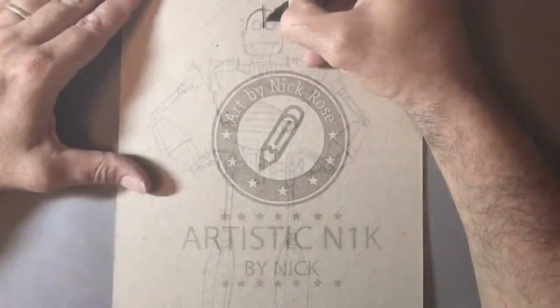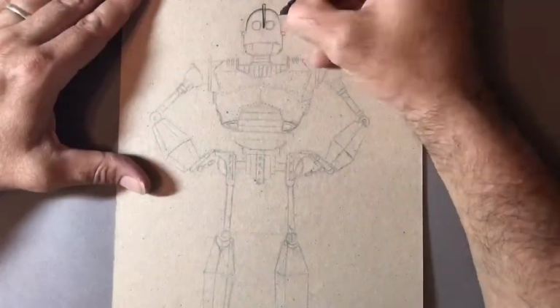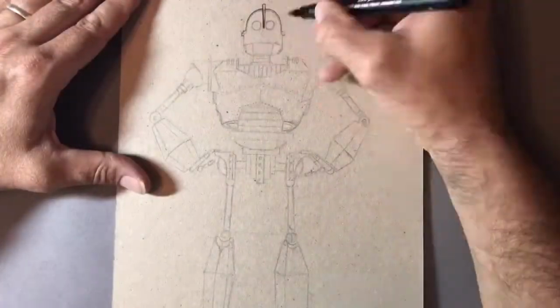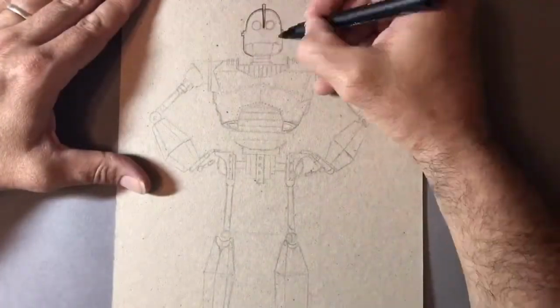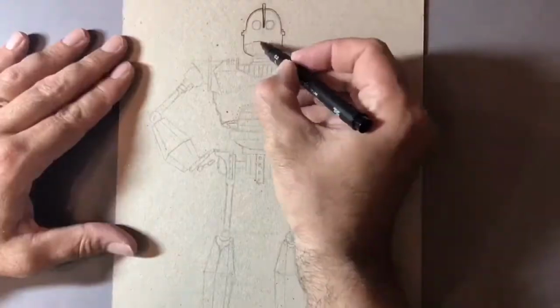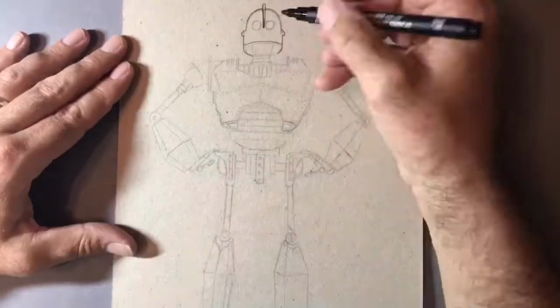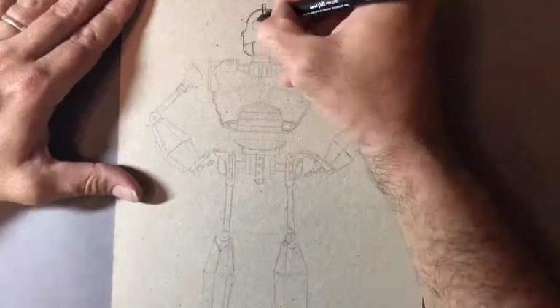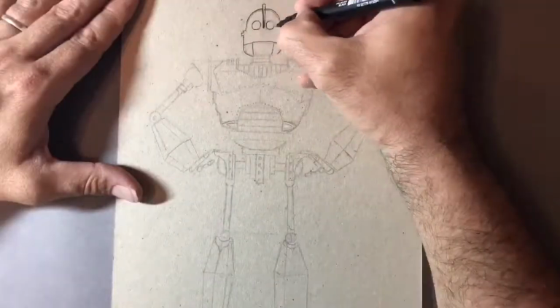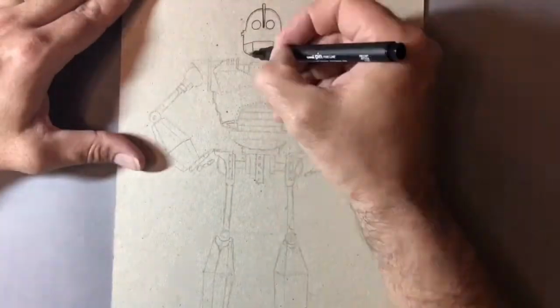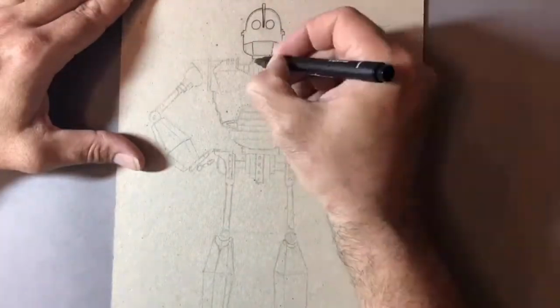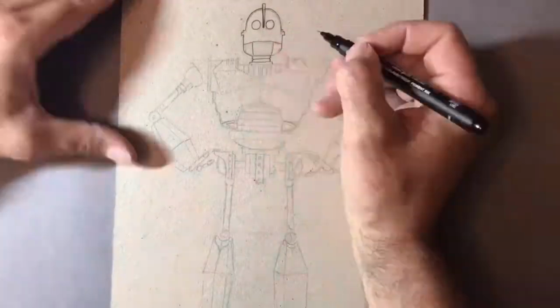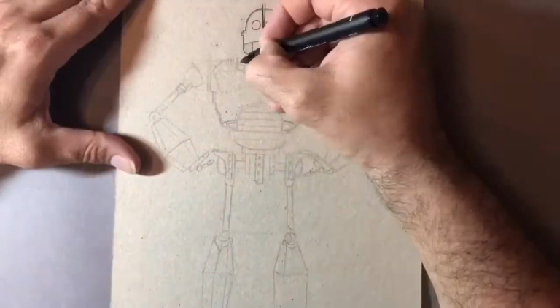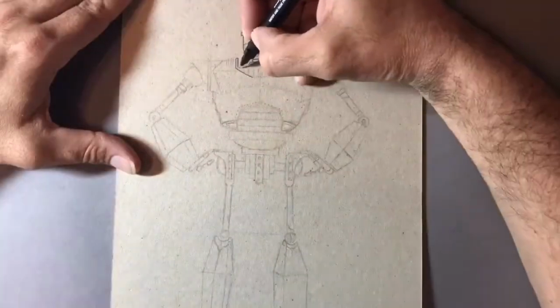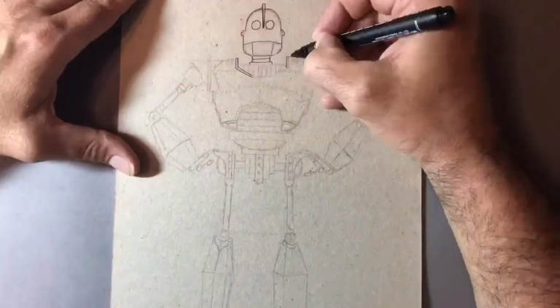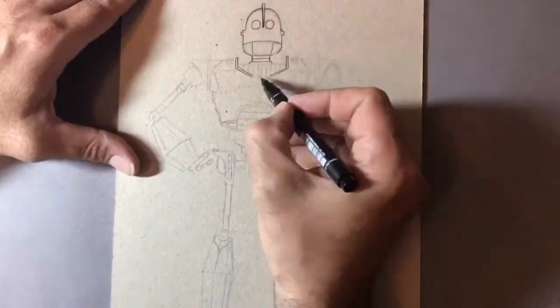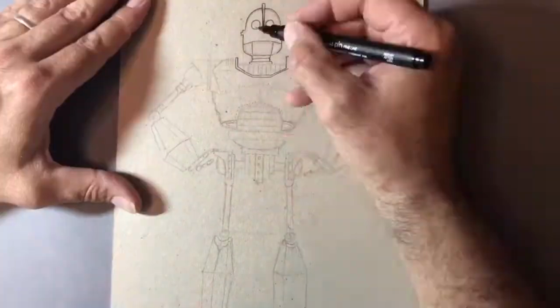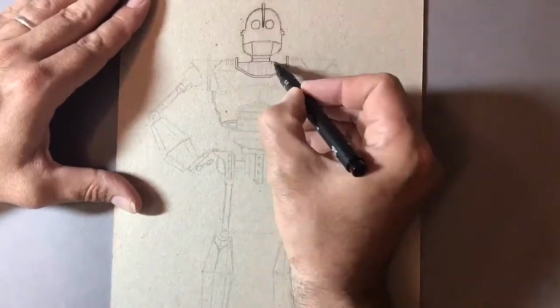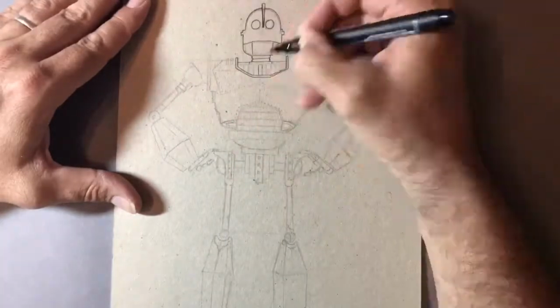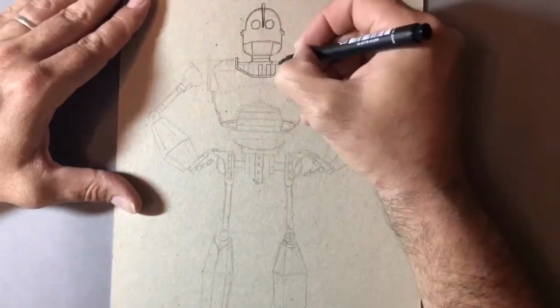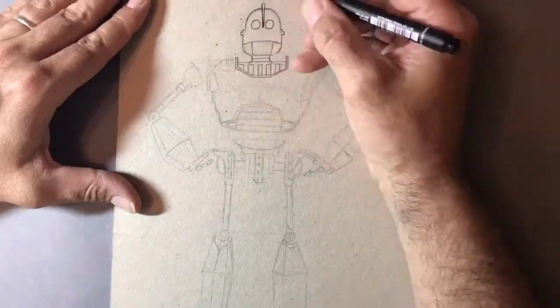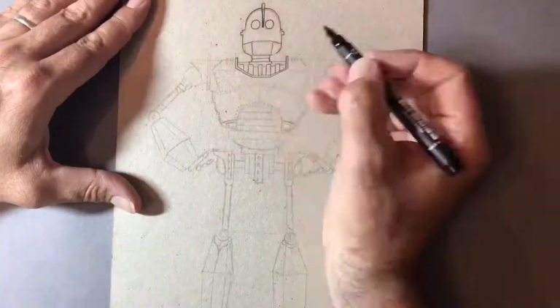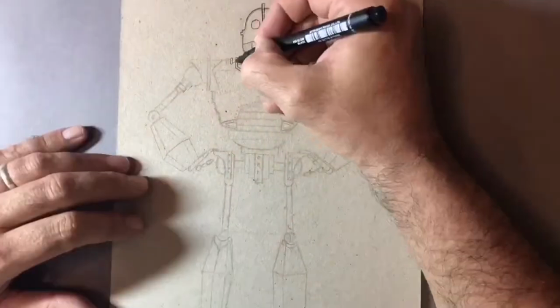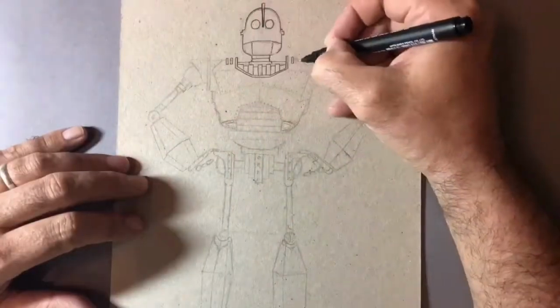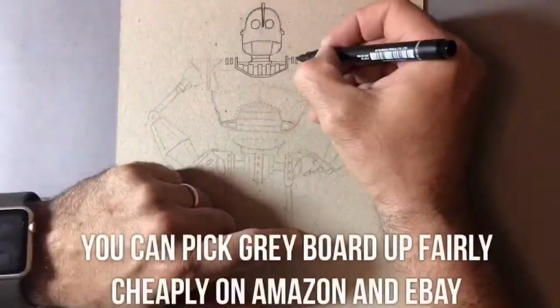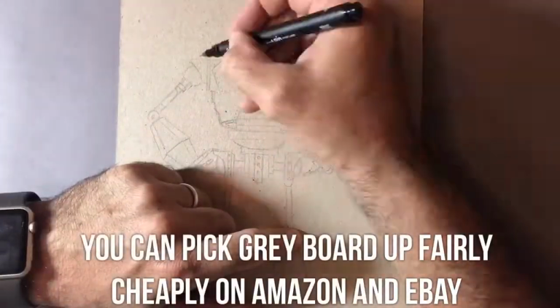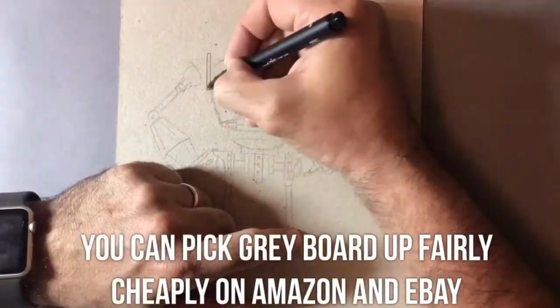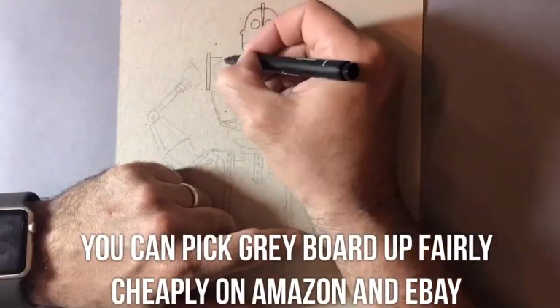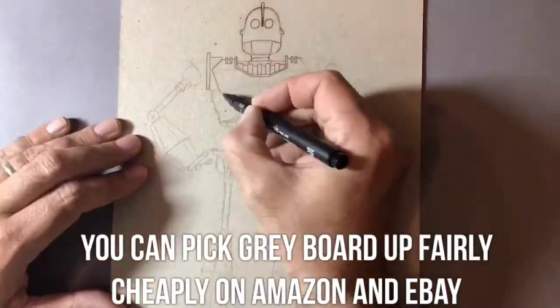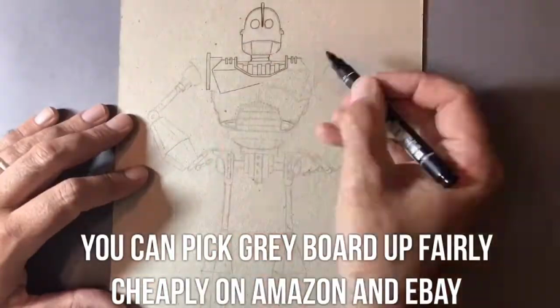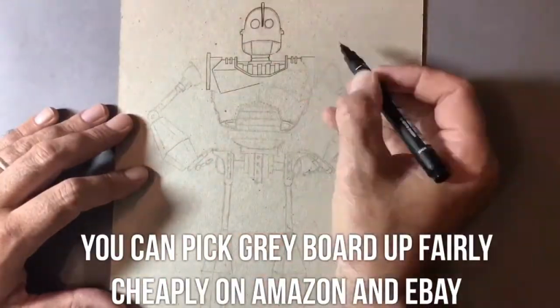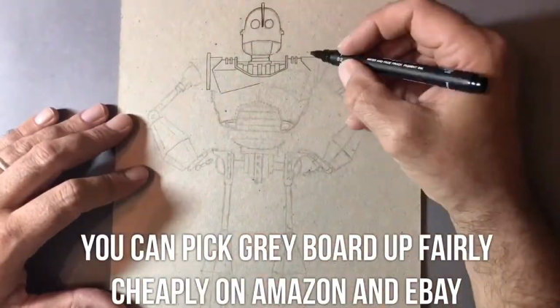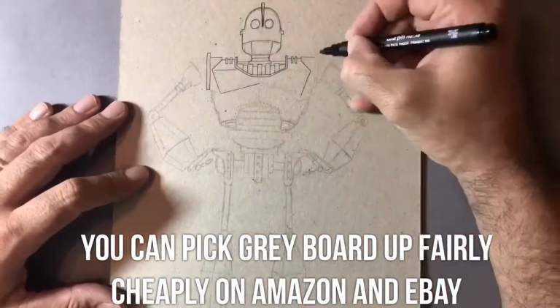This was my first attempt at using a grey board. I really wanted to try and make the highlights pop on this character, so I decided to use the grey board which just gives me a slightly different coloured background.